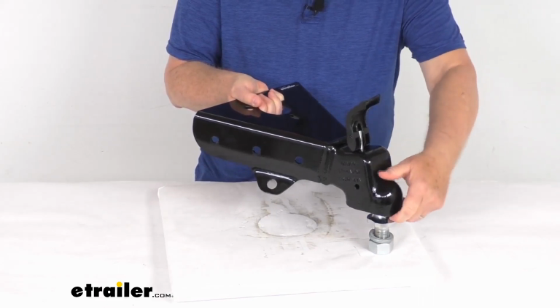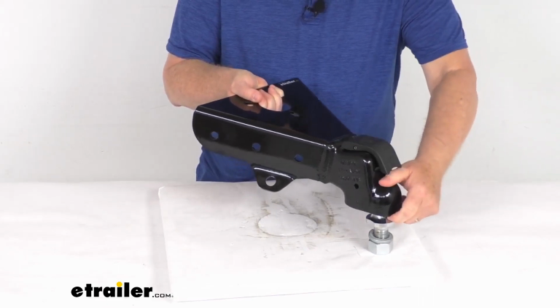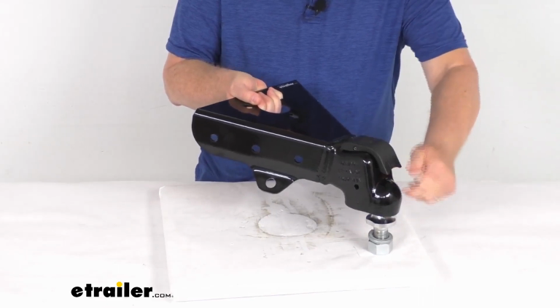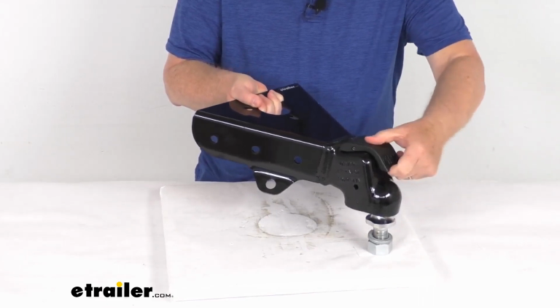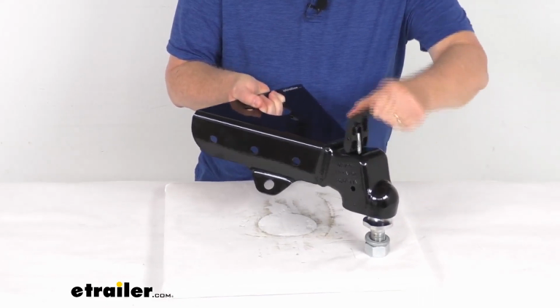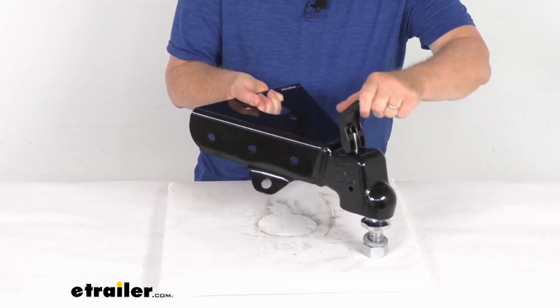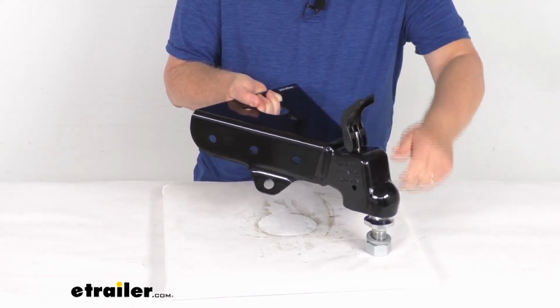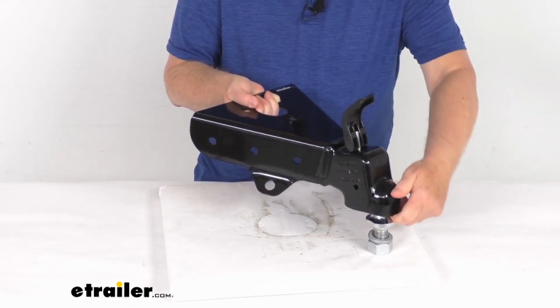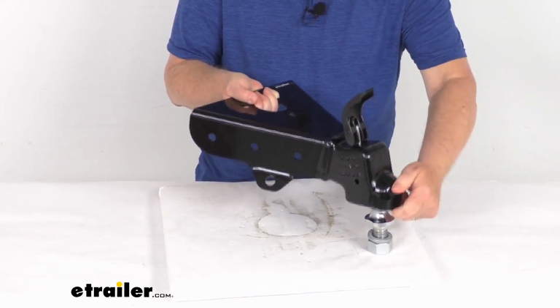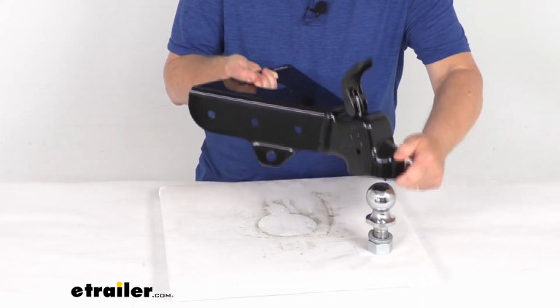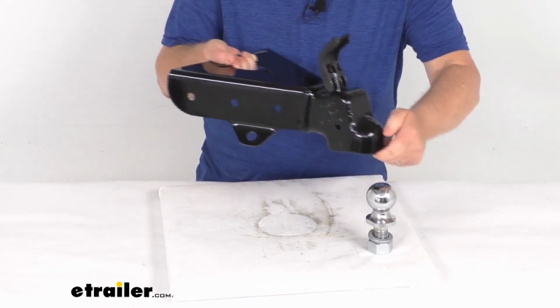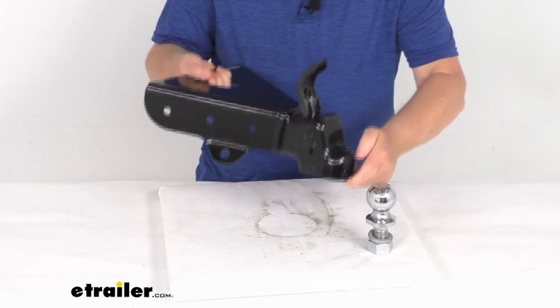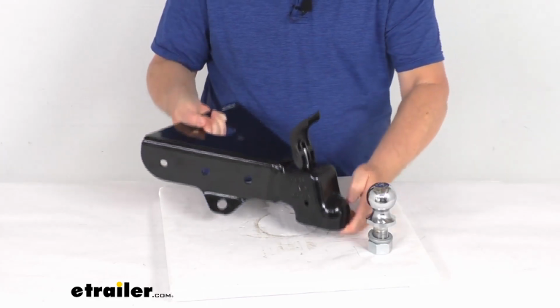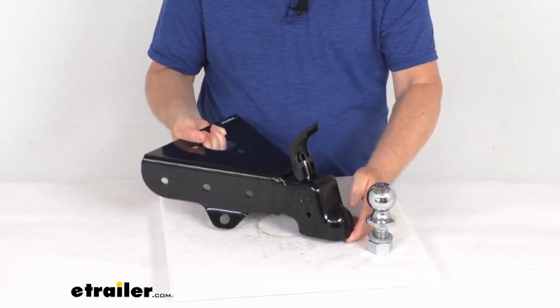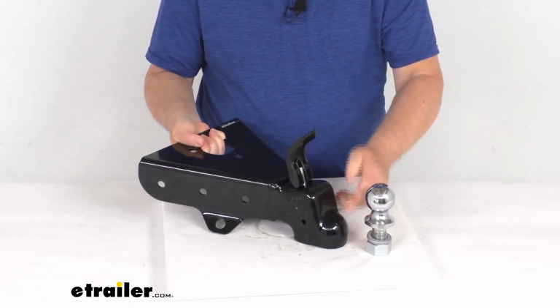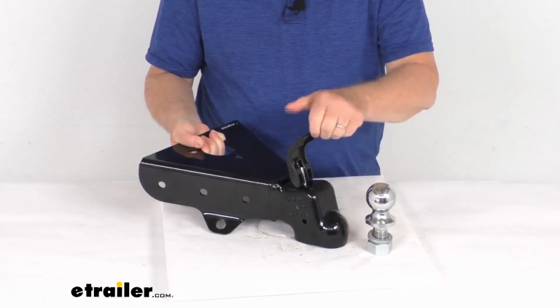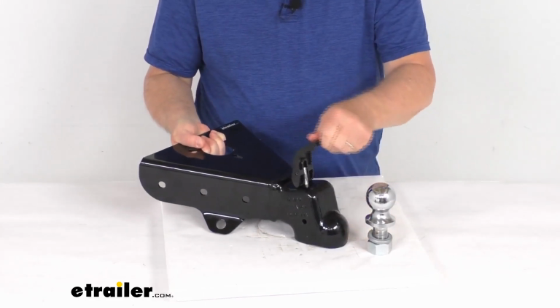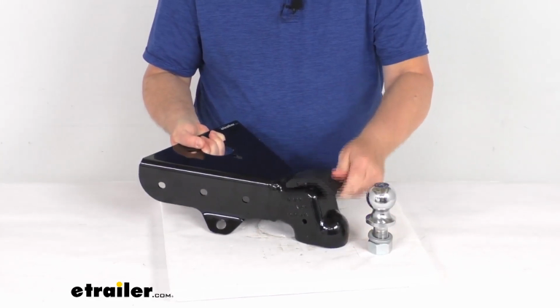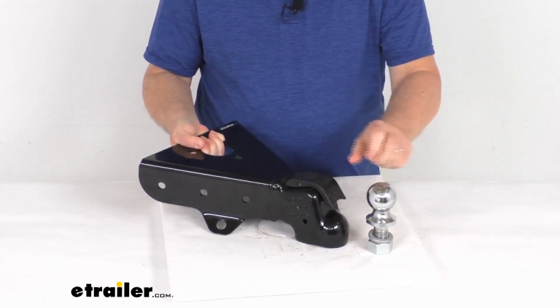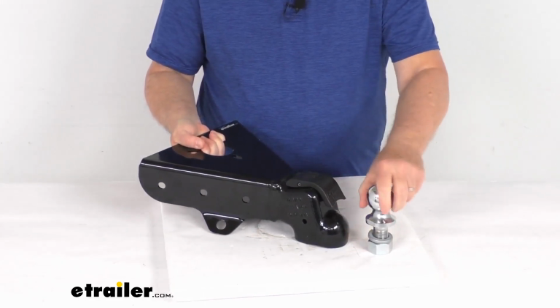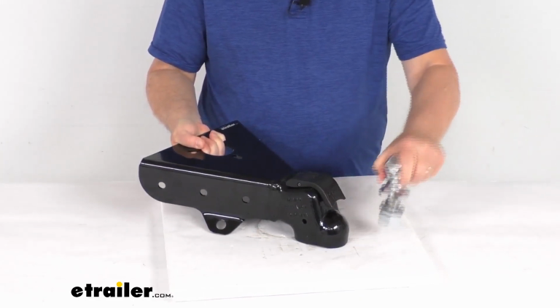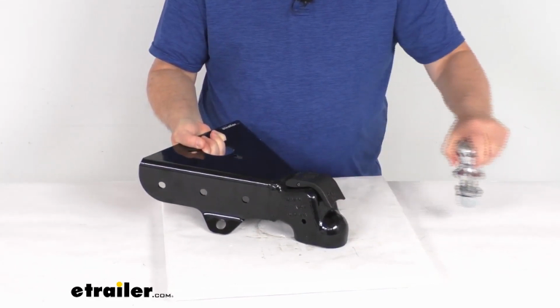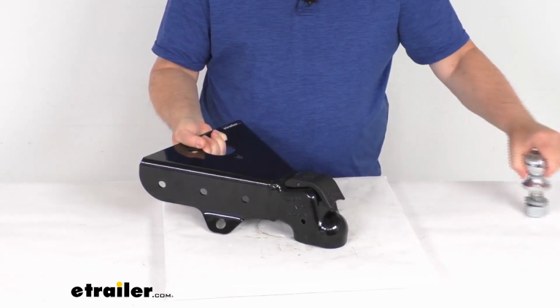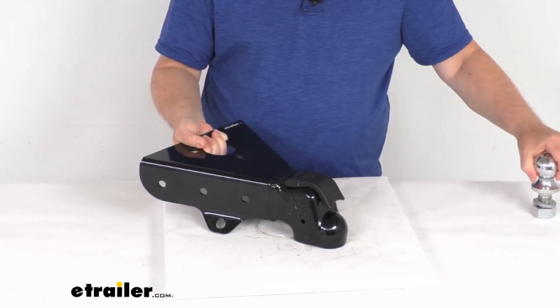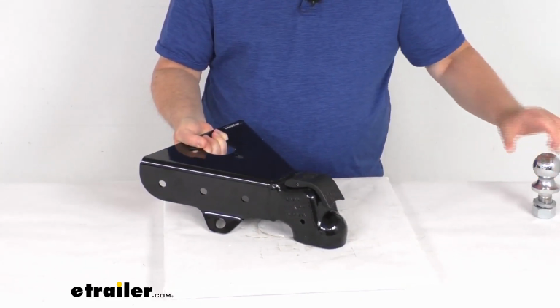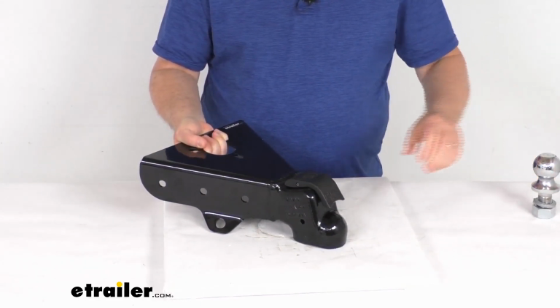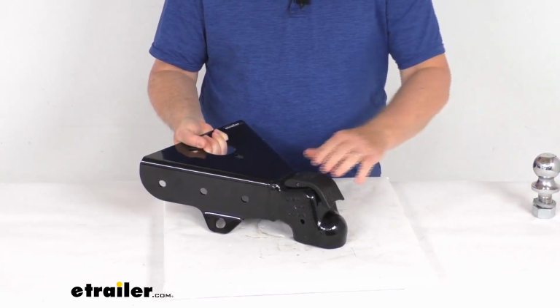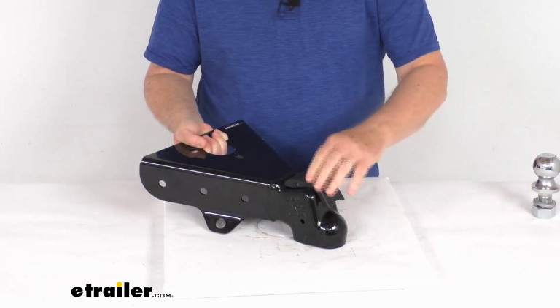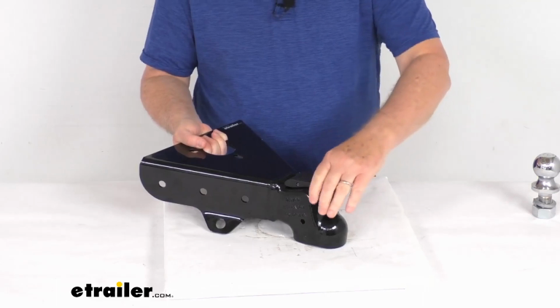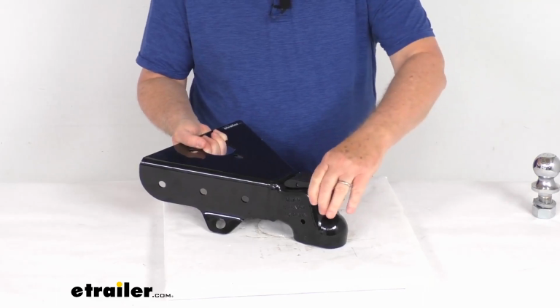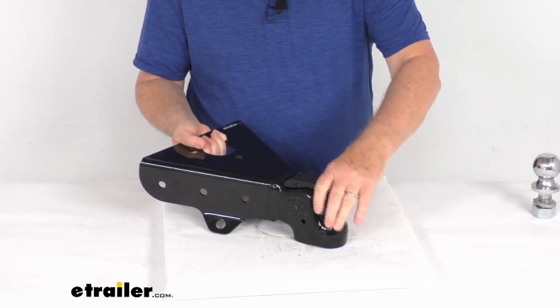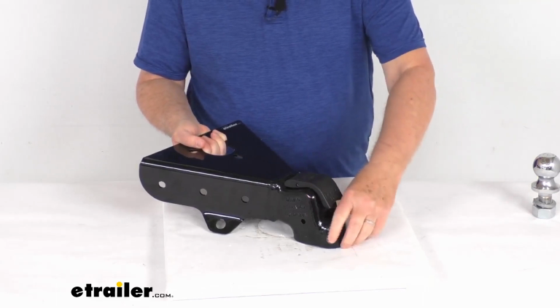To remove it, all you have to do is raise the latch up, just like that, and it will move easily from the ball.